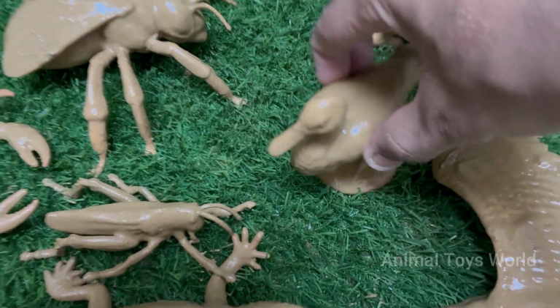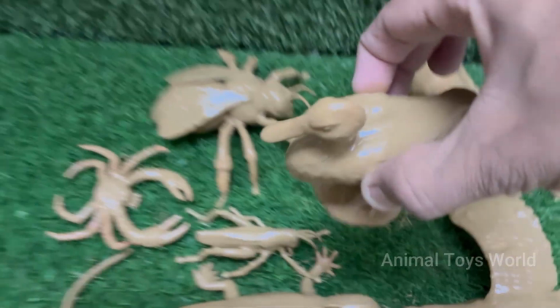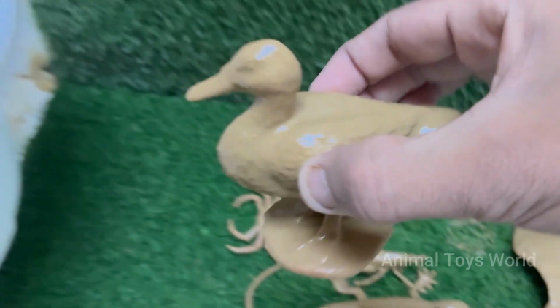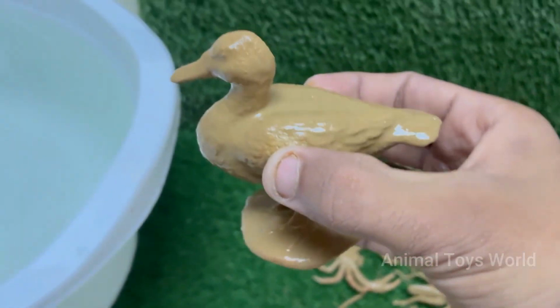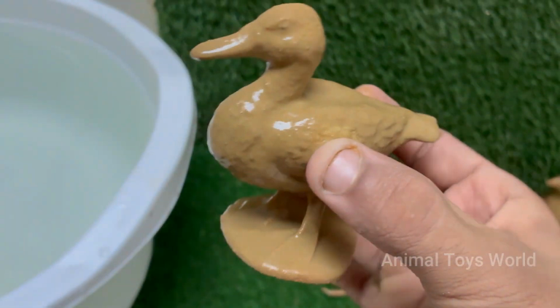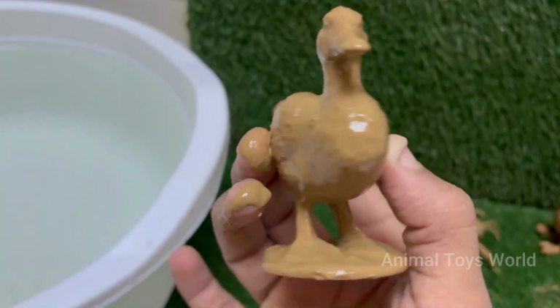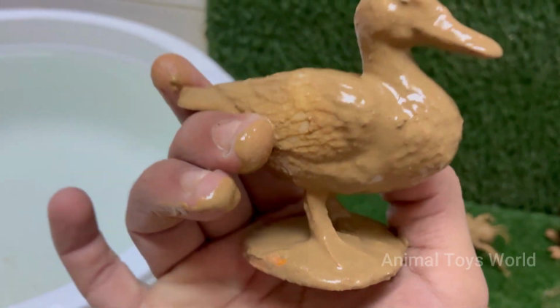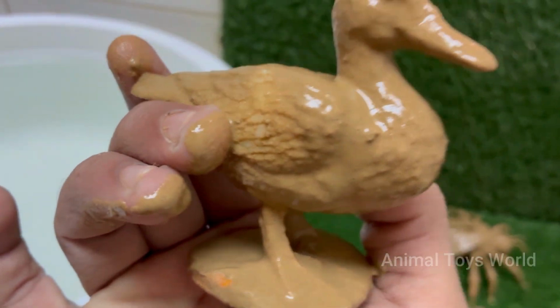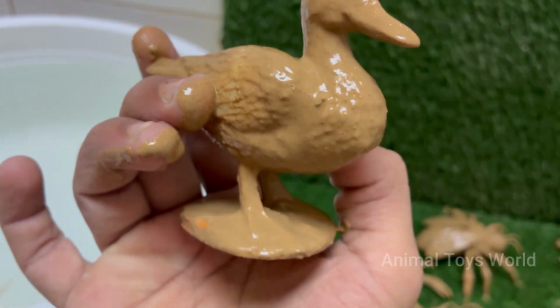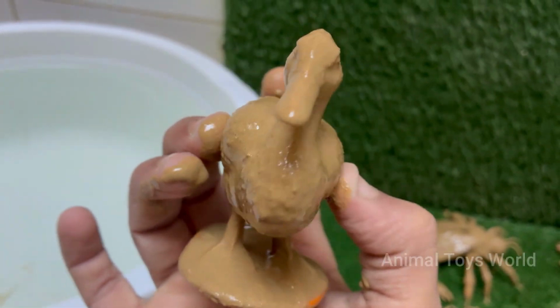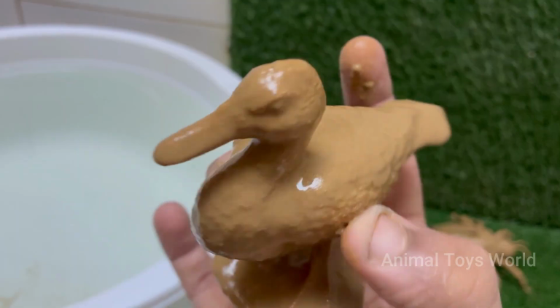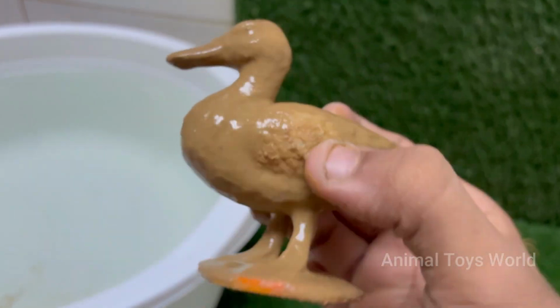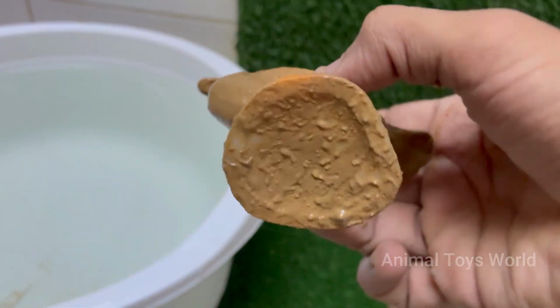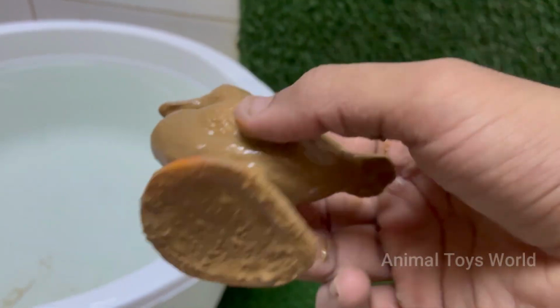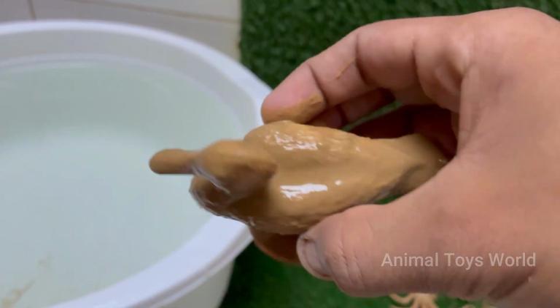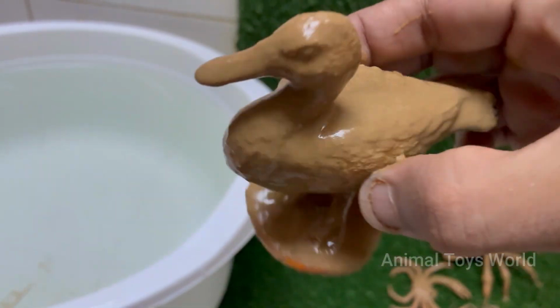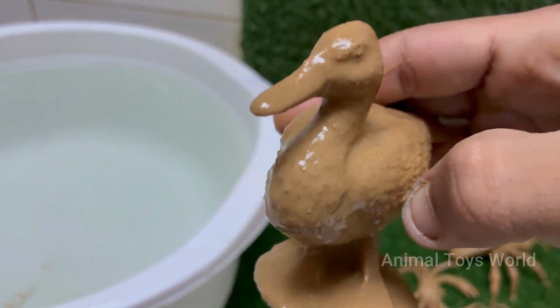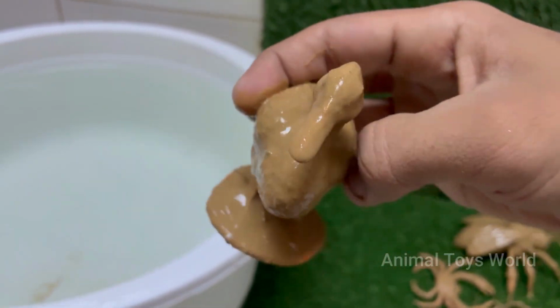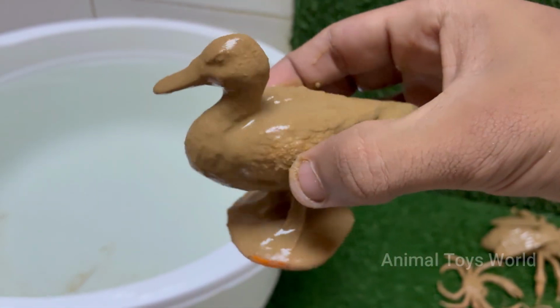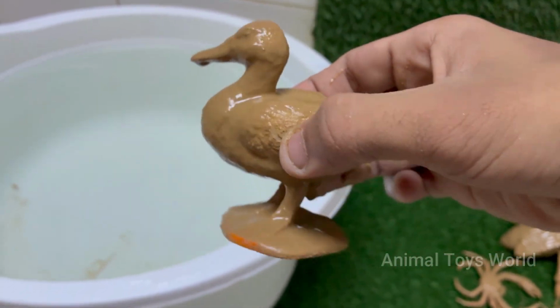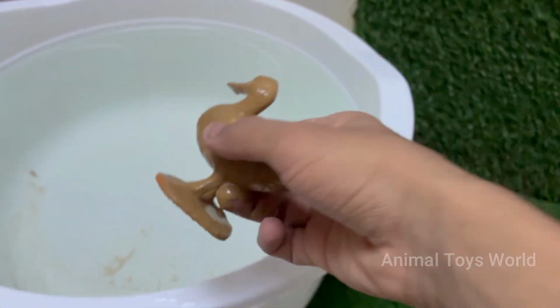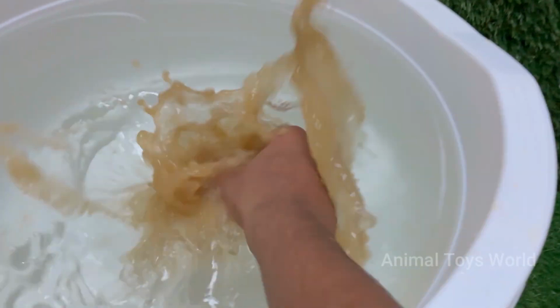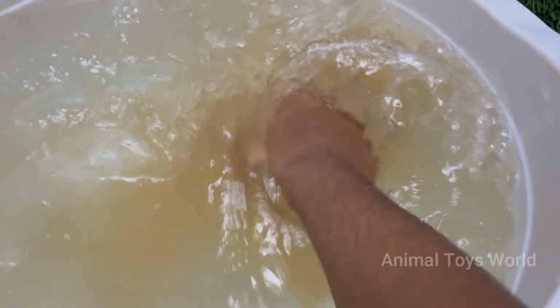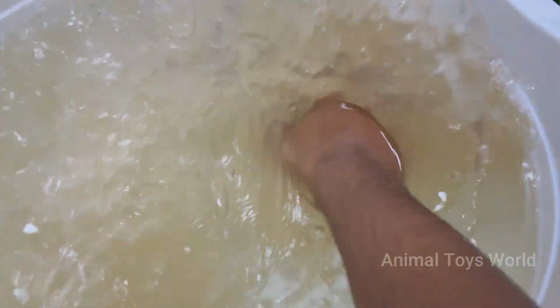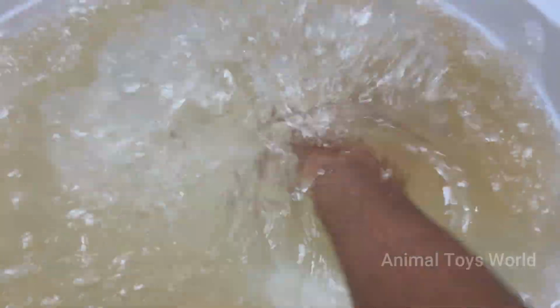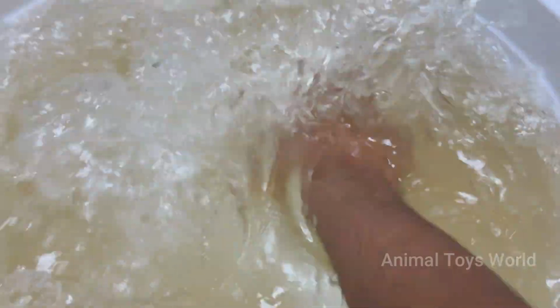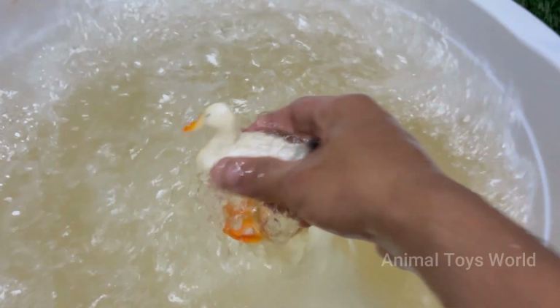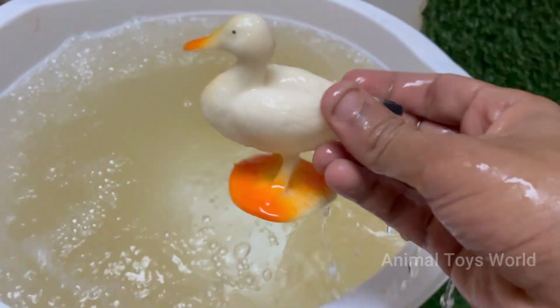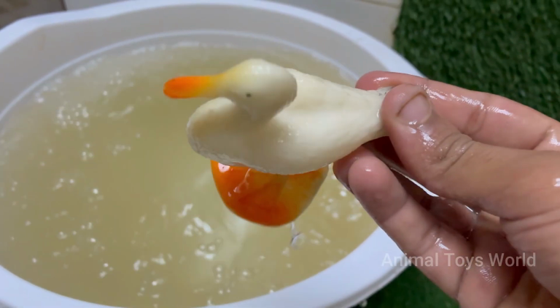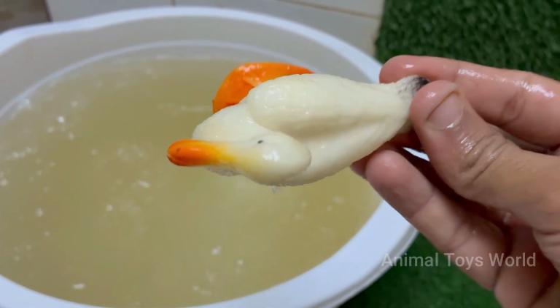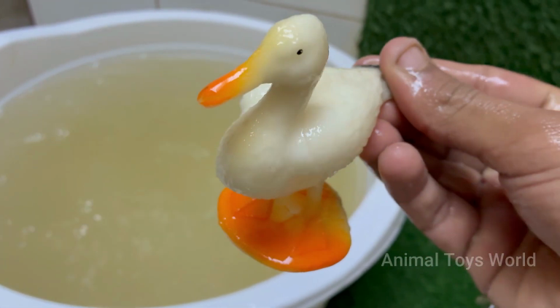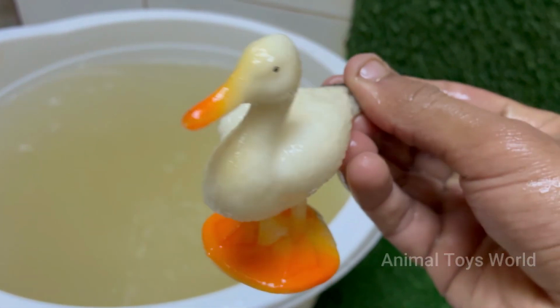Peking ducks are social animals and prefer living in groups, often forming bonds with other ducks or even with humans. Pekins enjoy playing in water, foraging in the grass, and taking naps in the sun, making them a joy to watch on a small farm.